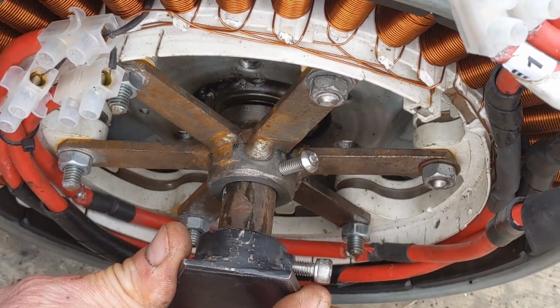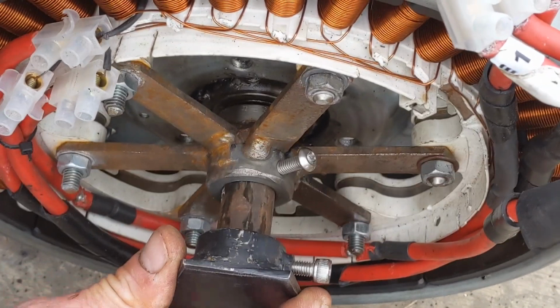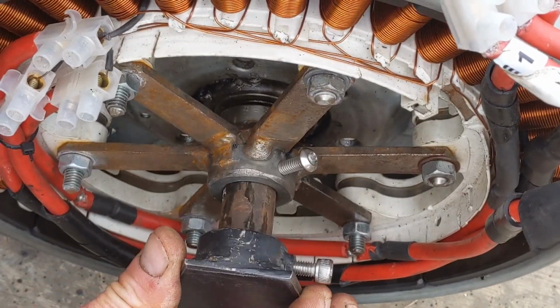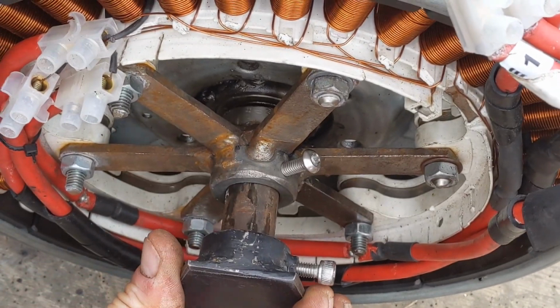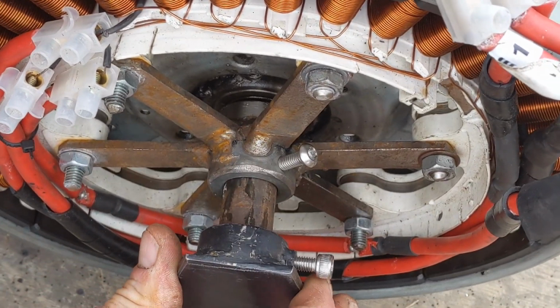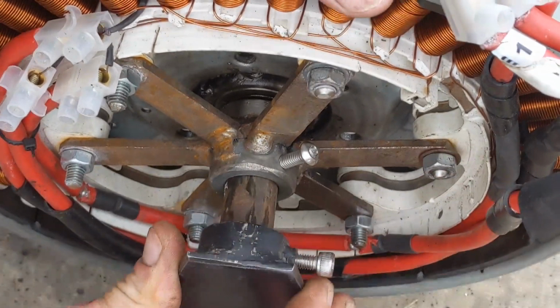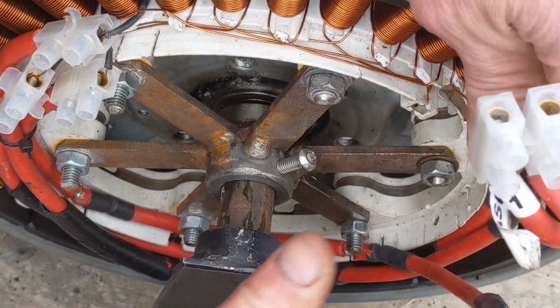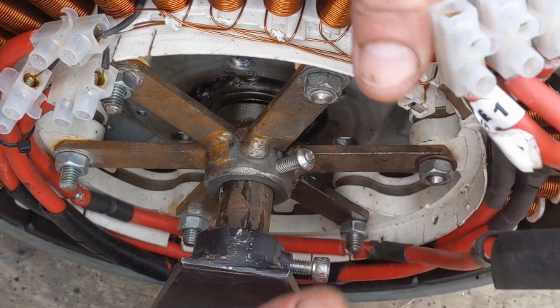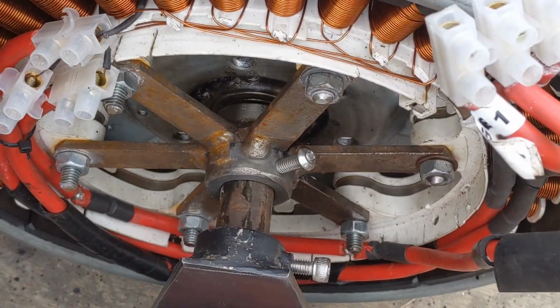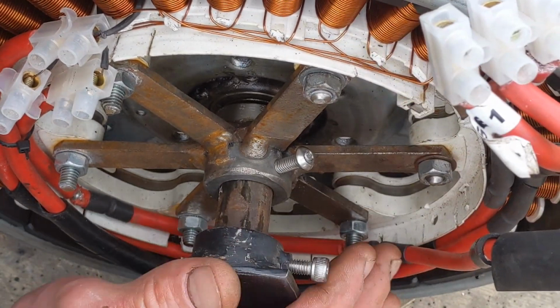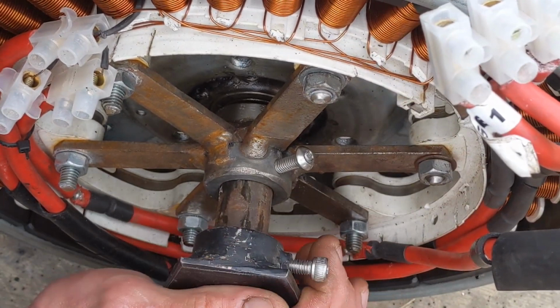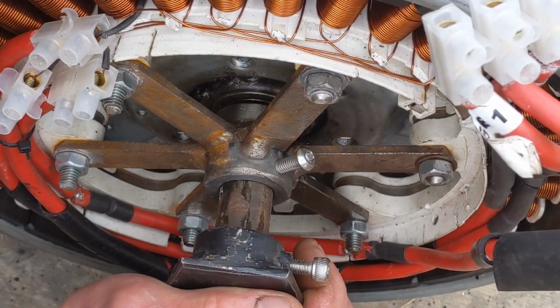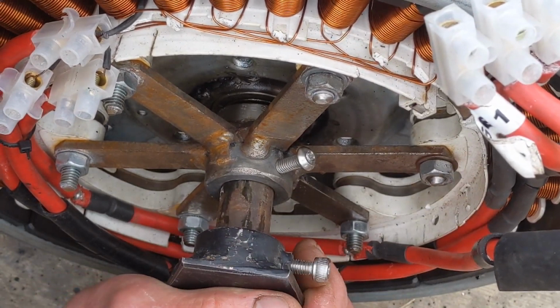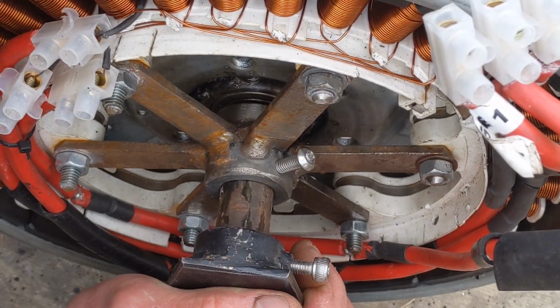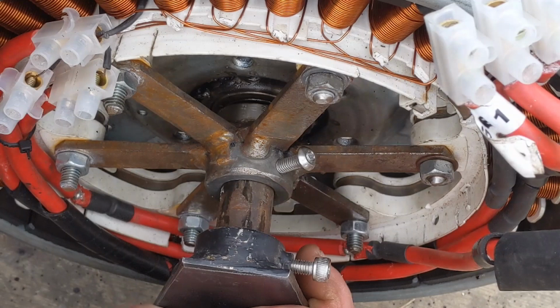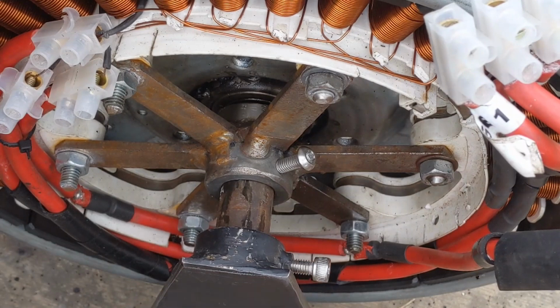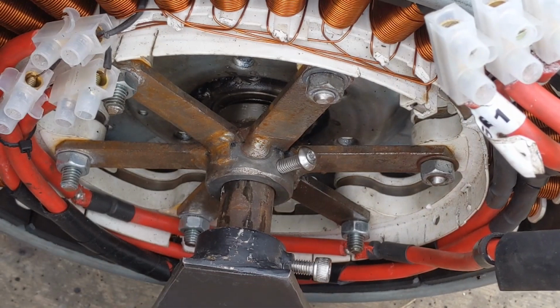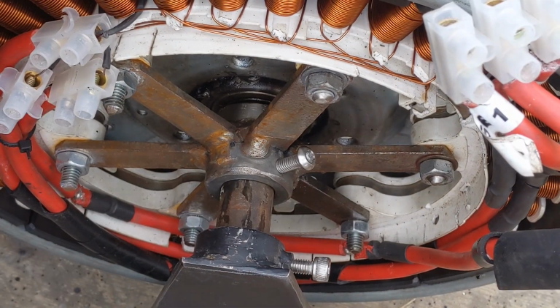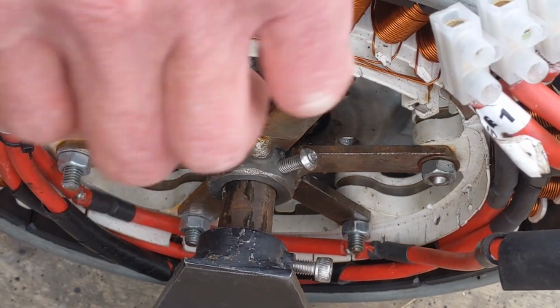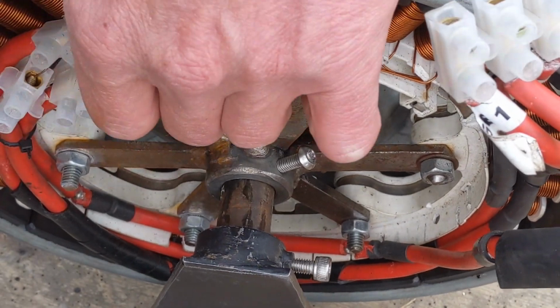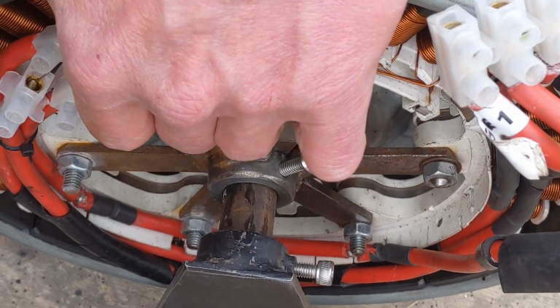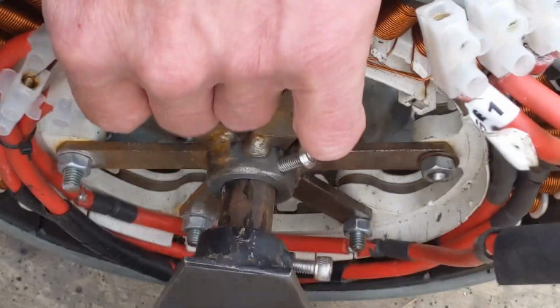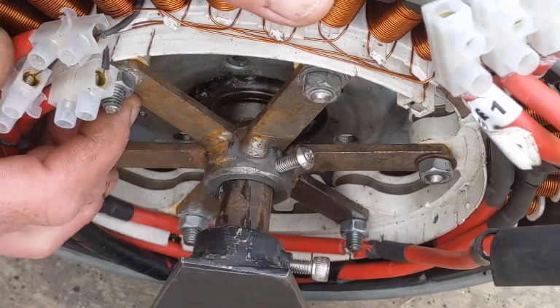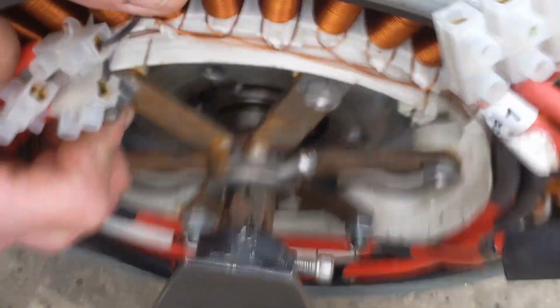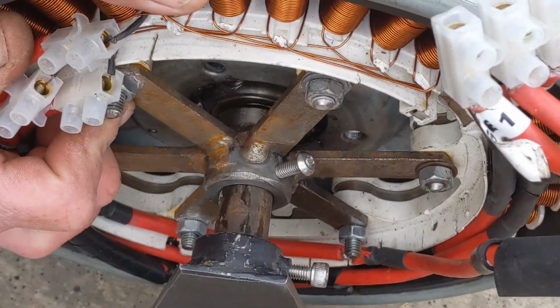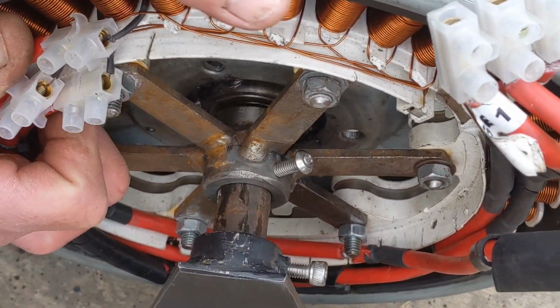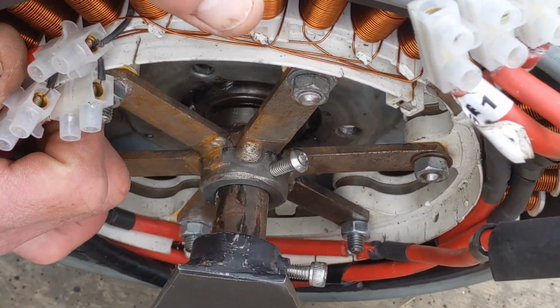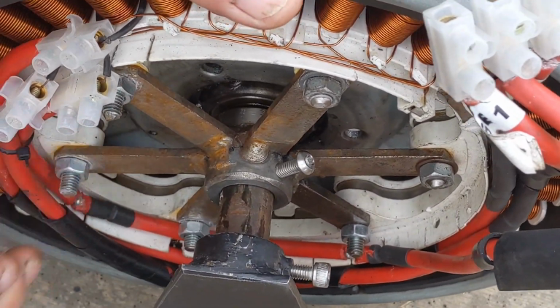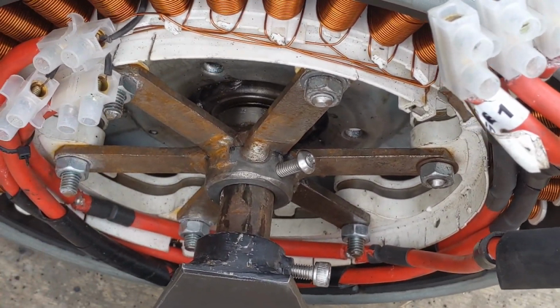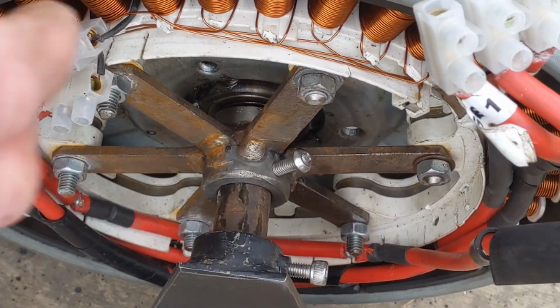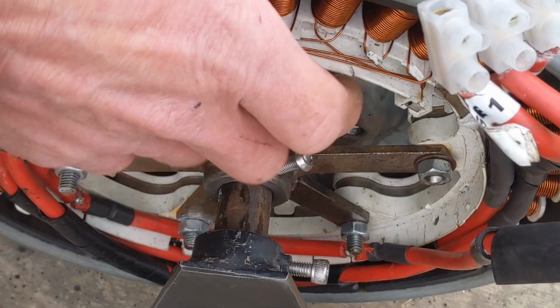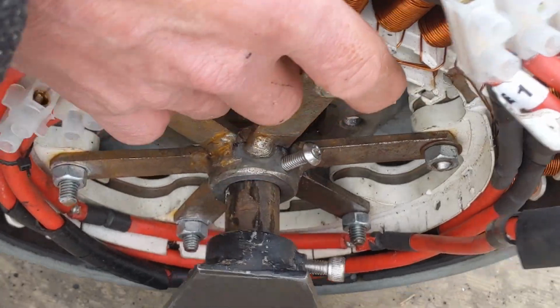When we tighten that, something is coming into contact with something on this side.